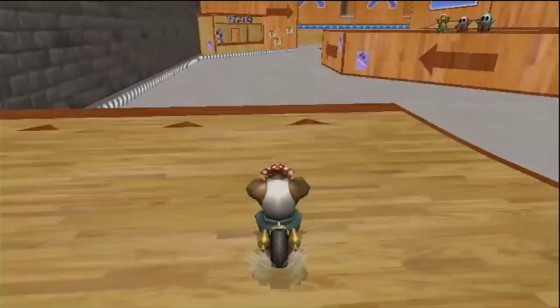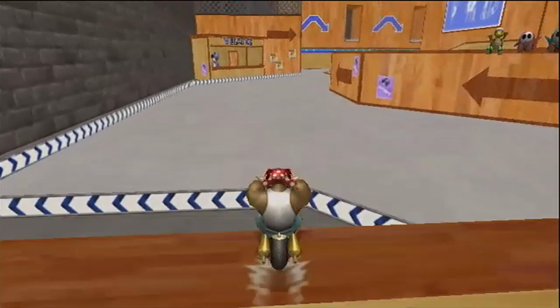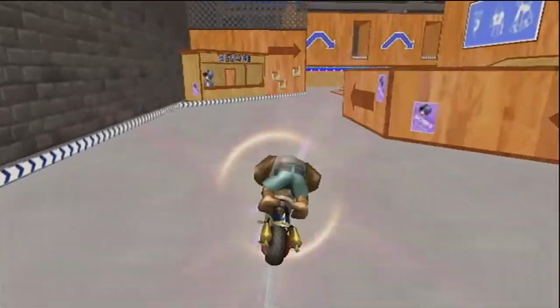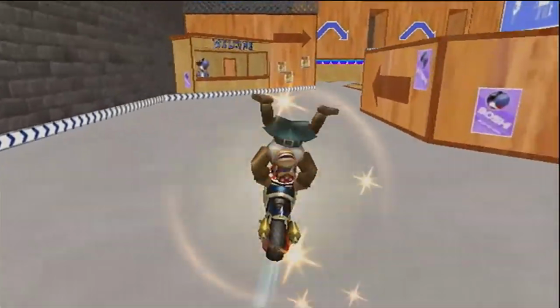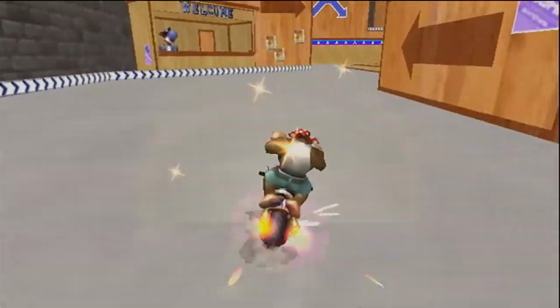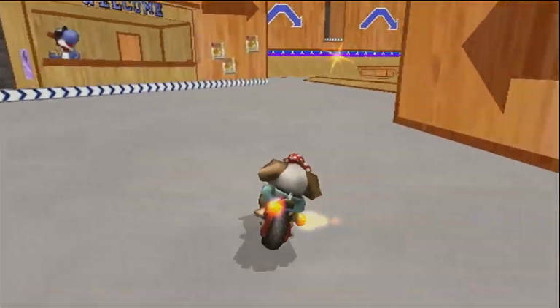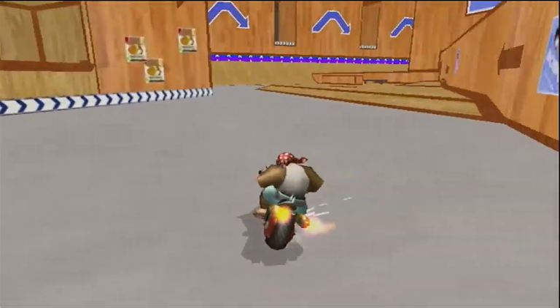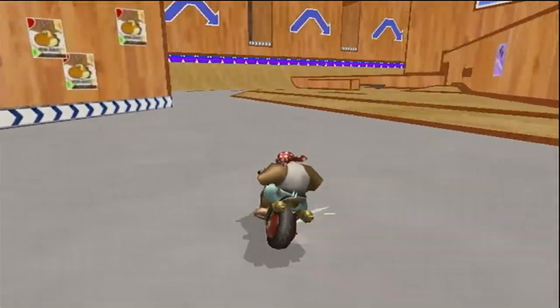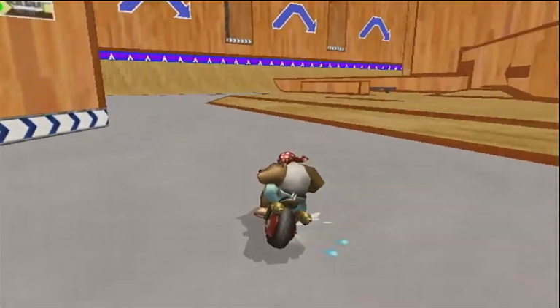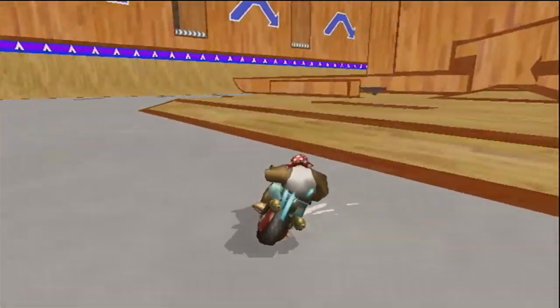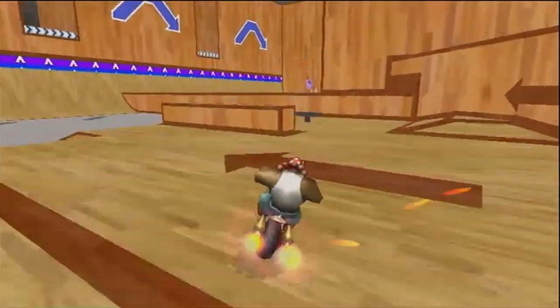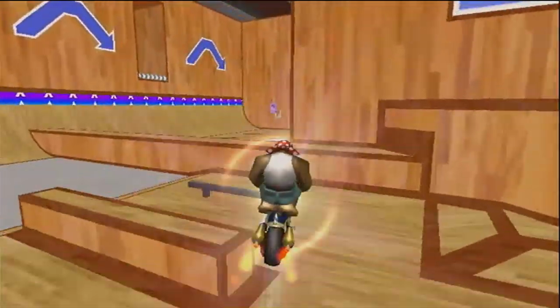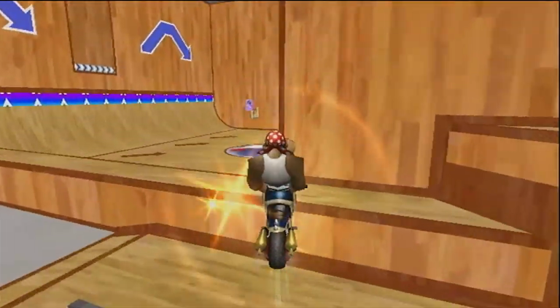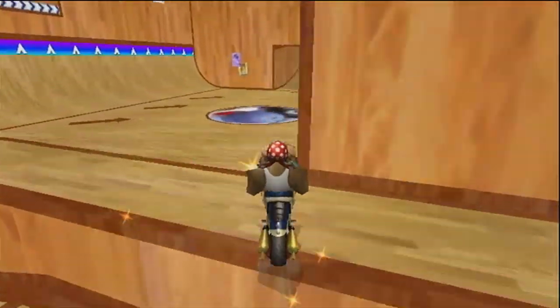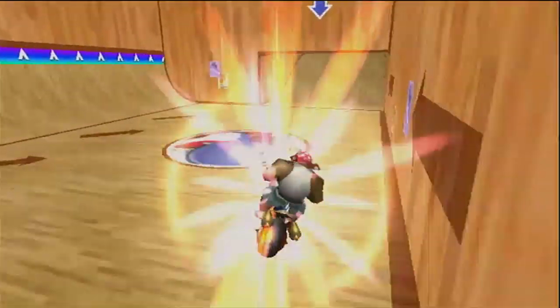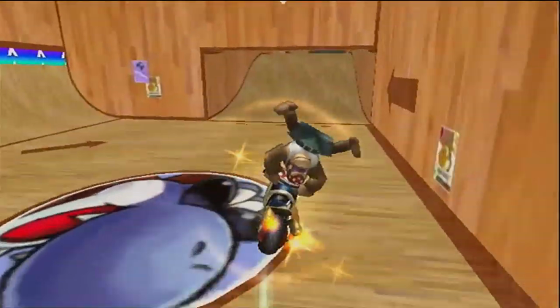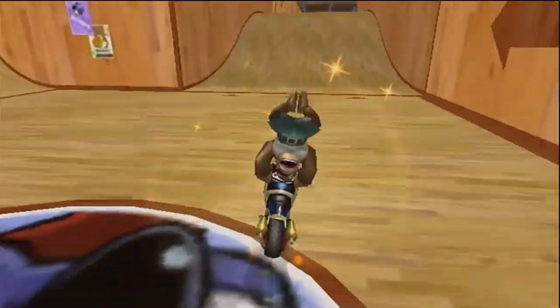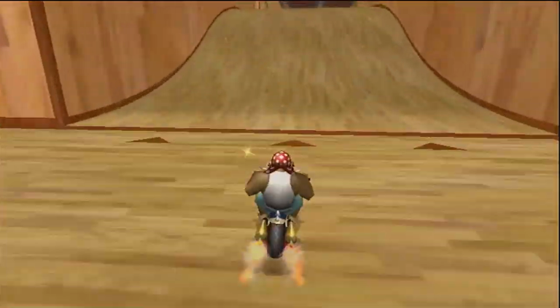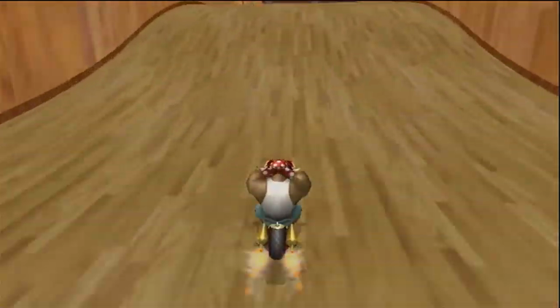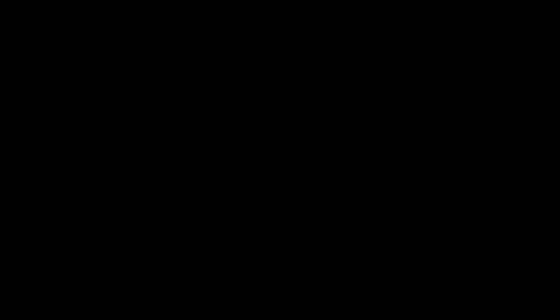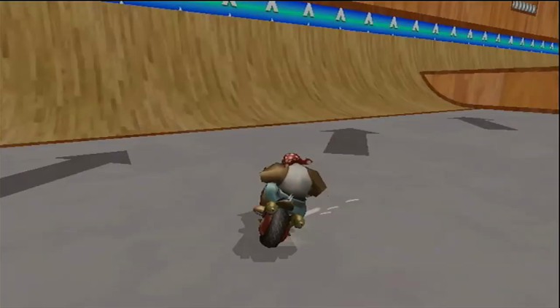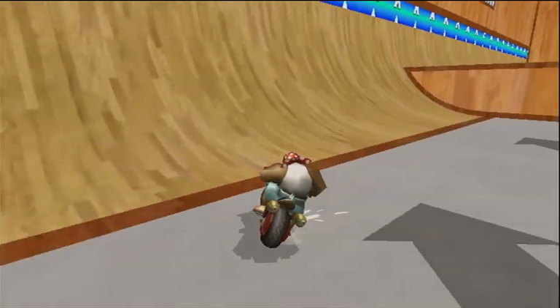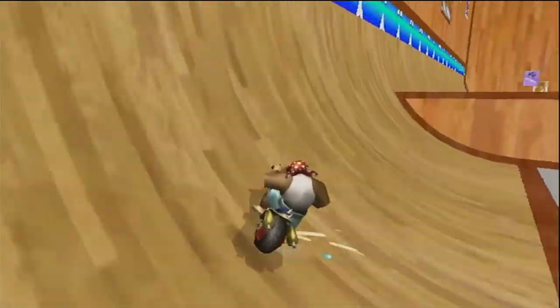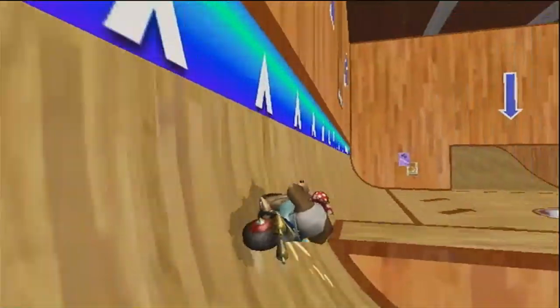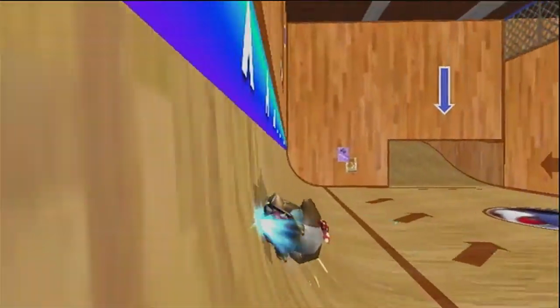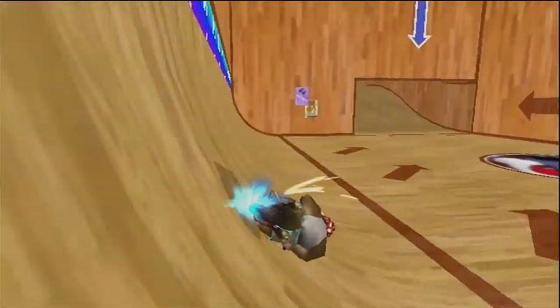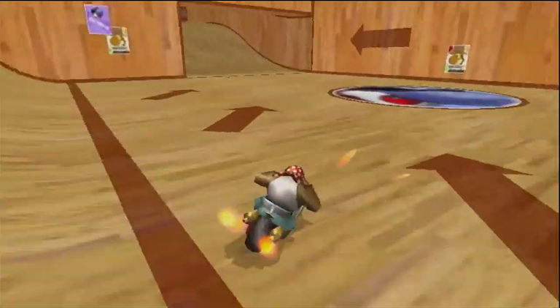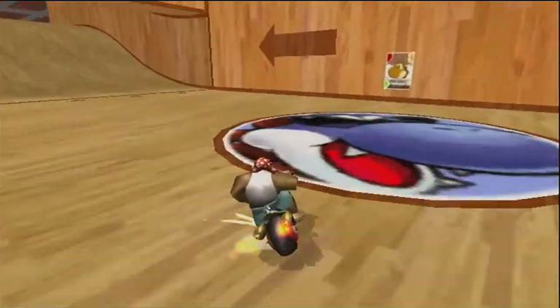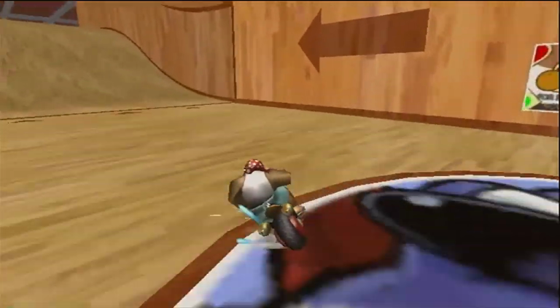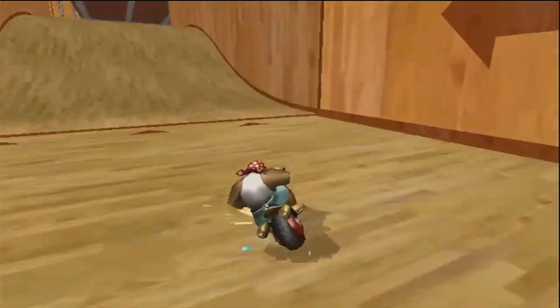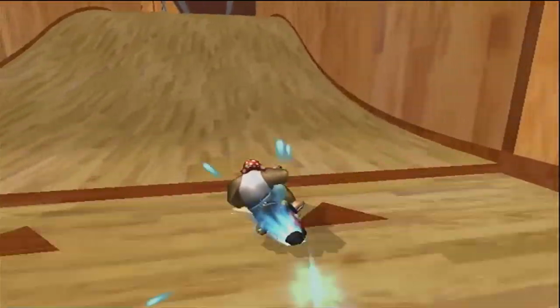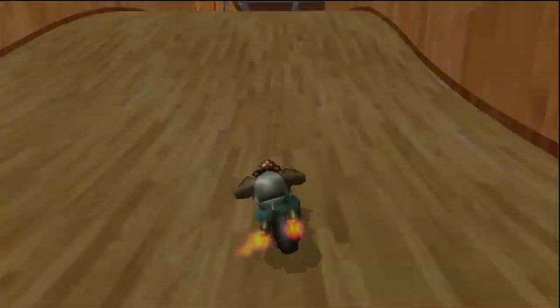Next up we have the shortcut that is present on Bozzi Skate Park. This shortcut is mandatory if you want to break away on this track, as going around is much slower and quite awkward.